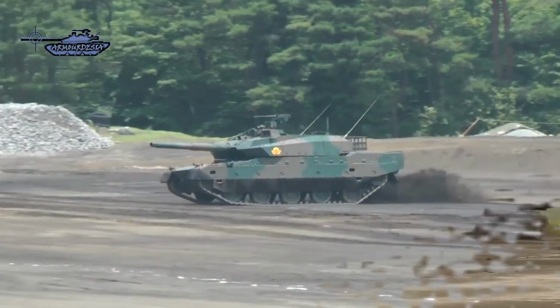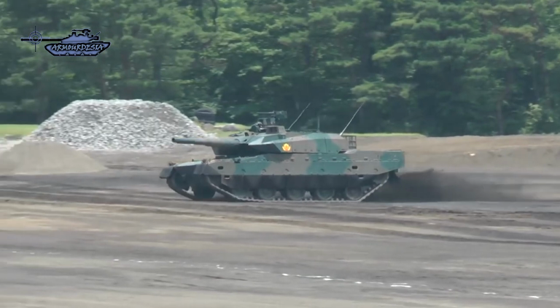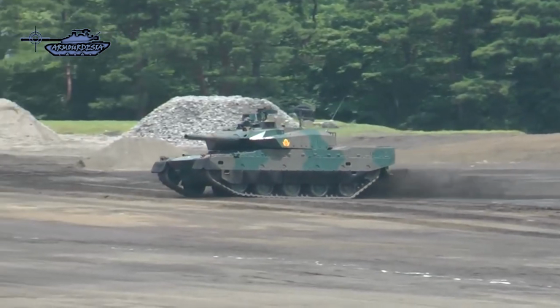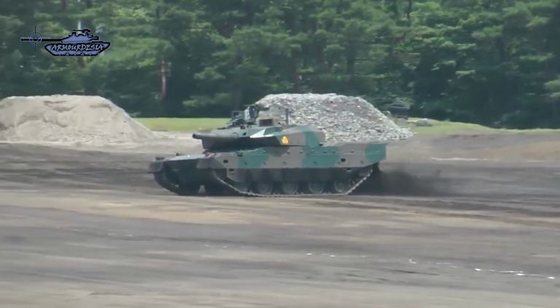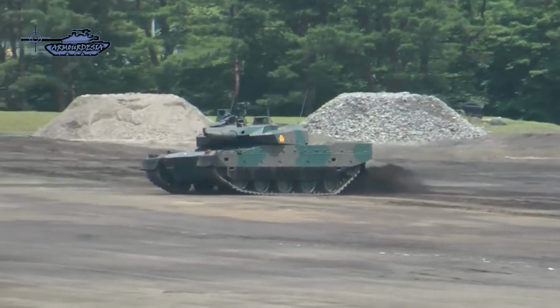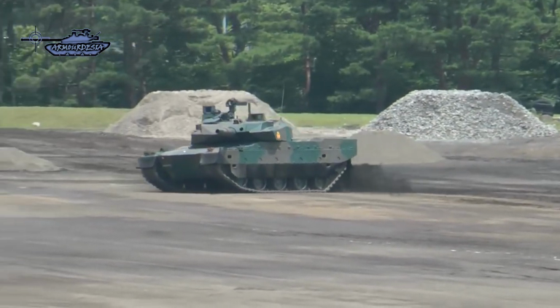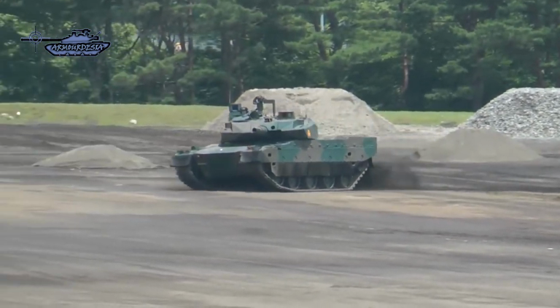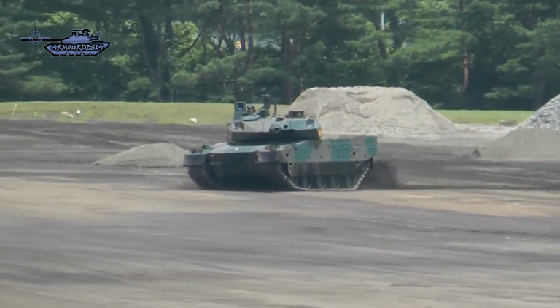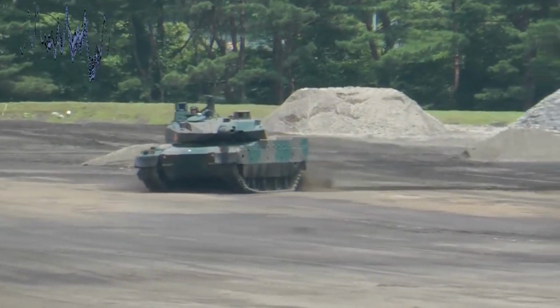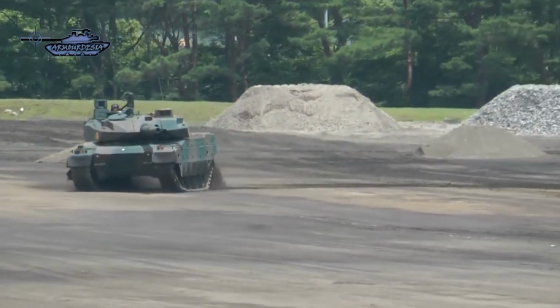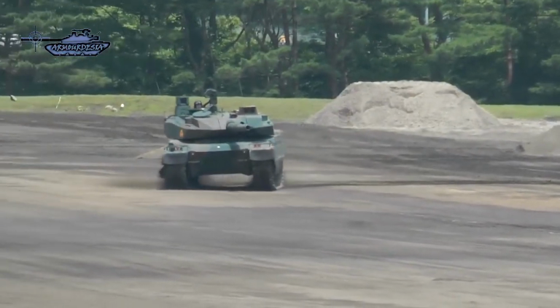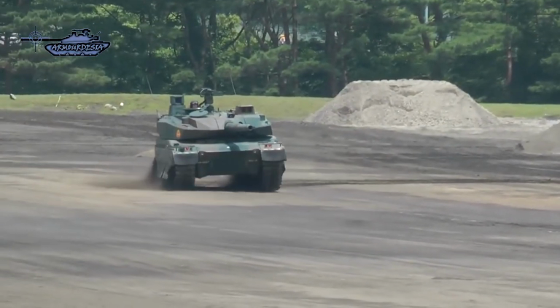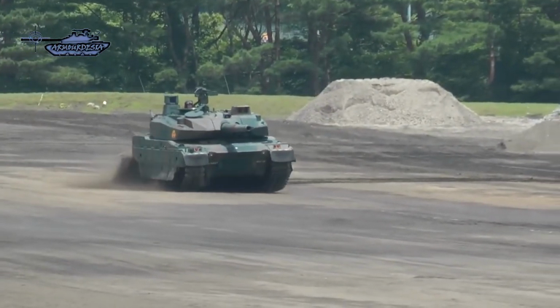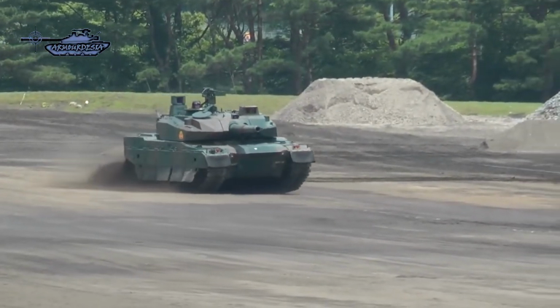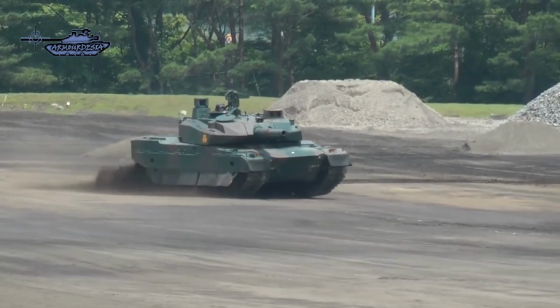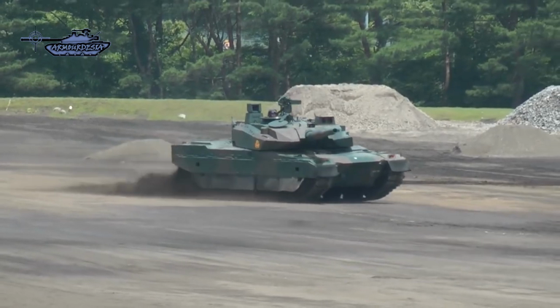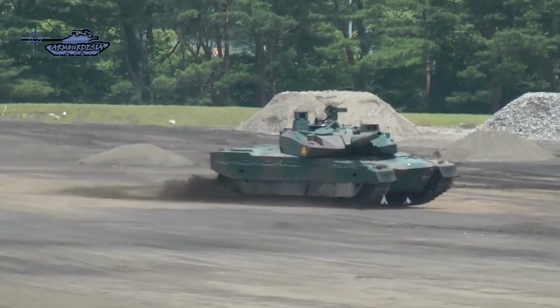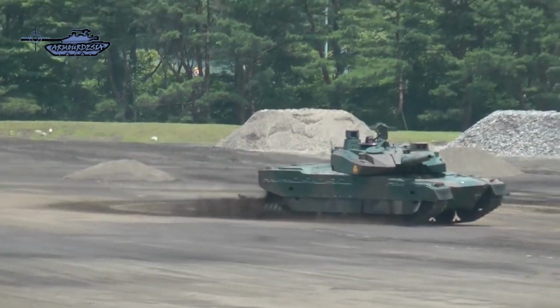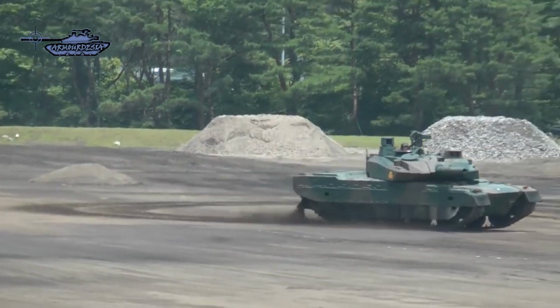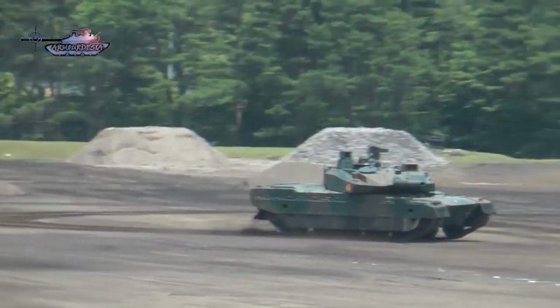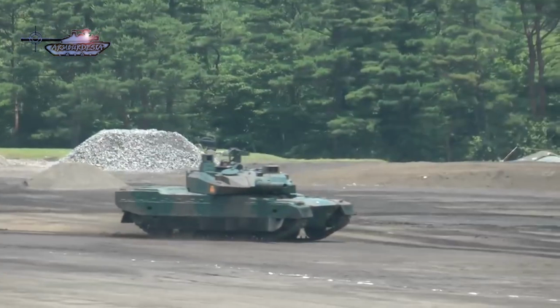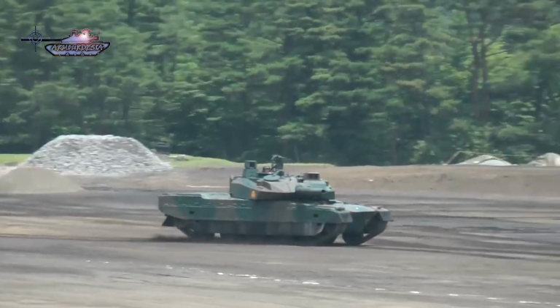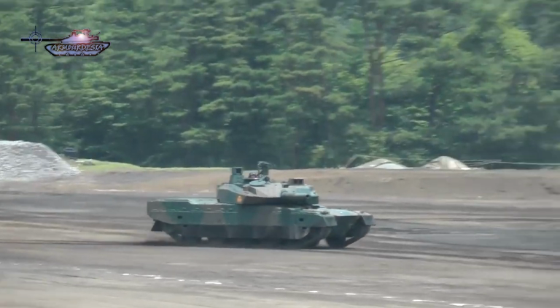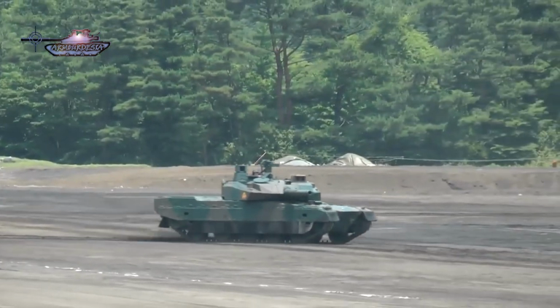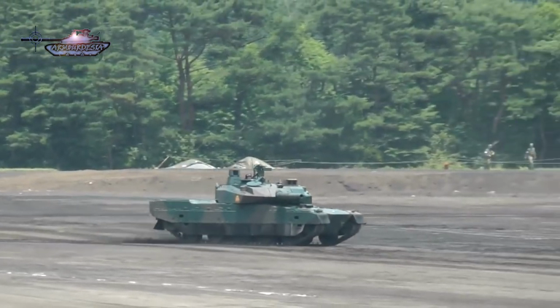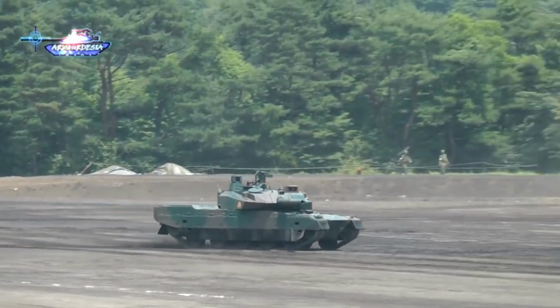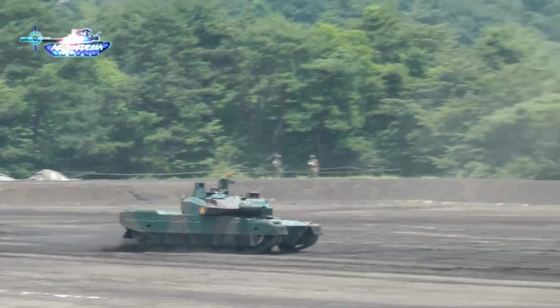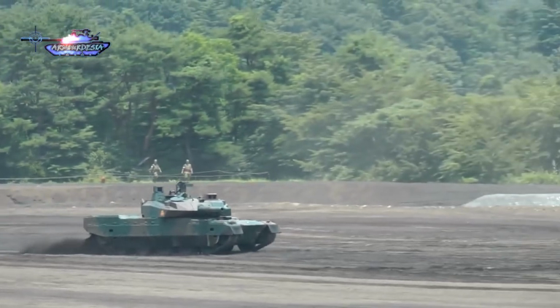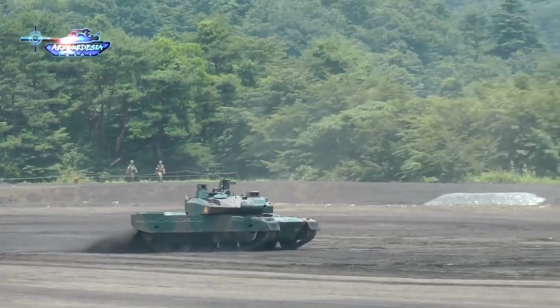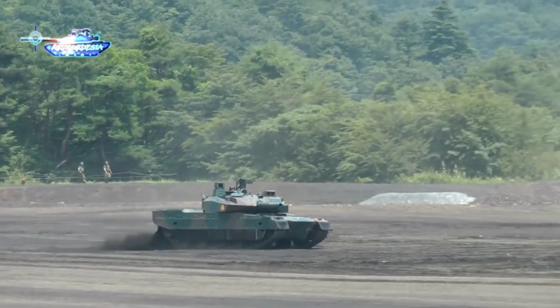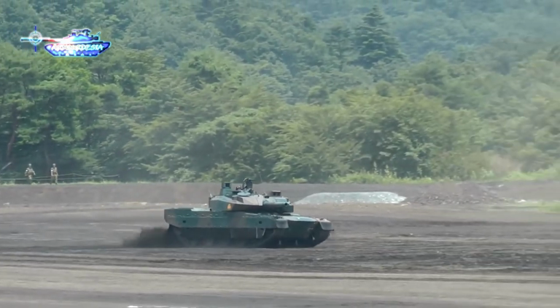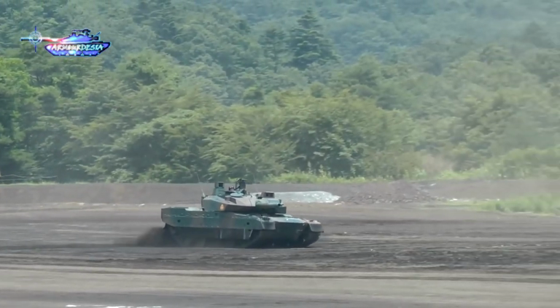The Type 10 is motorized by a water-cooled, four-stroke, eight-cylinder diesel engine producing 1,200 horsepower. Its lightweight and powerful engine give an impressive power-to-weight ratio of 27 horsepower per ton.